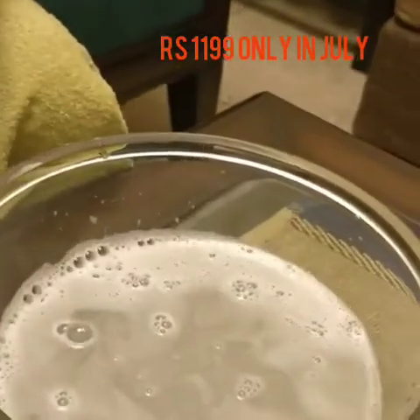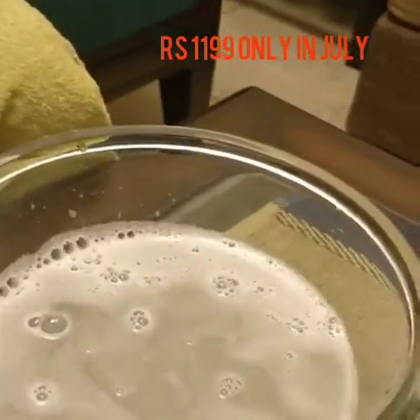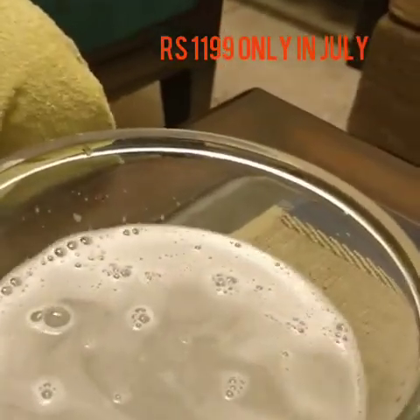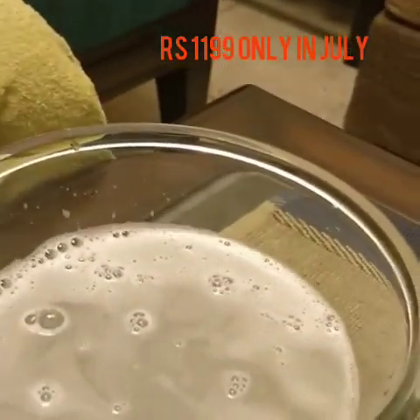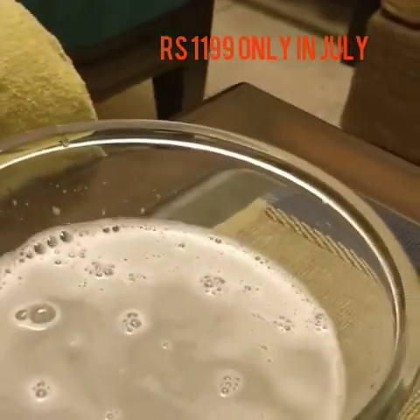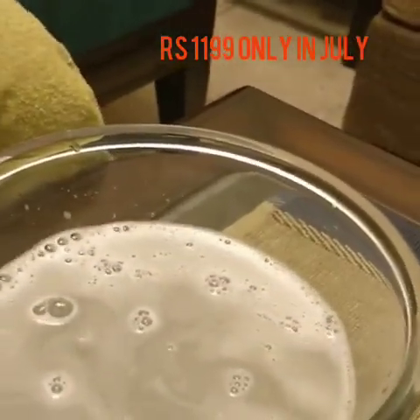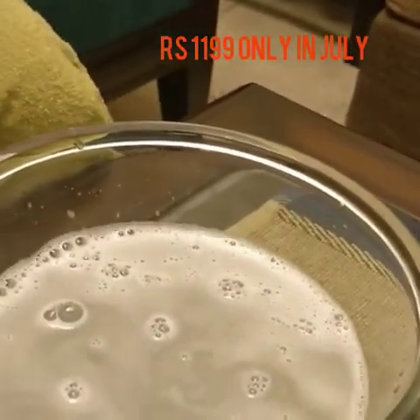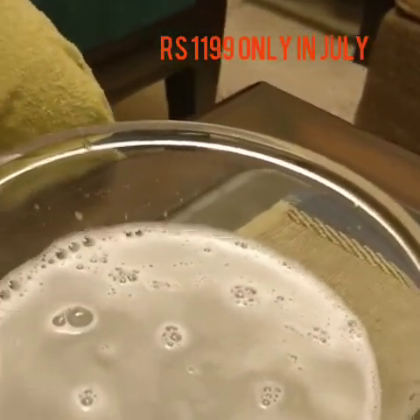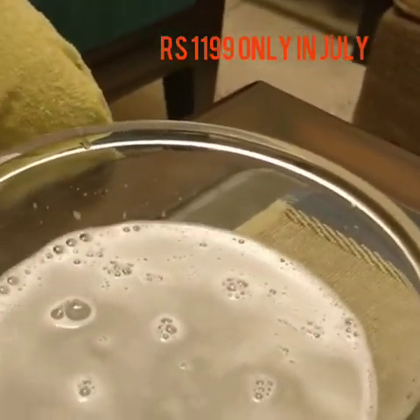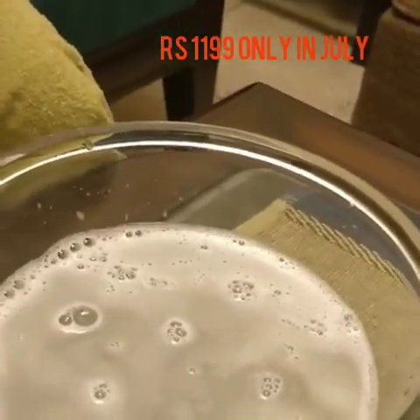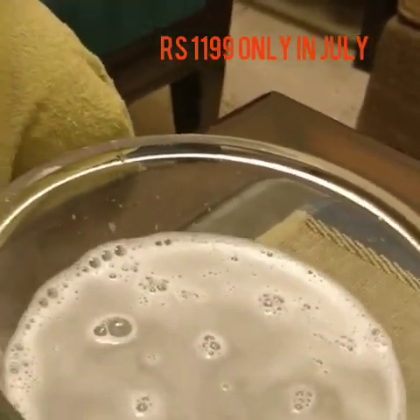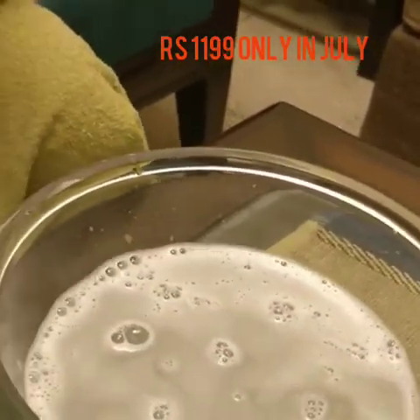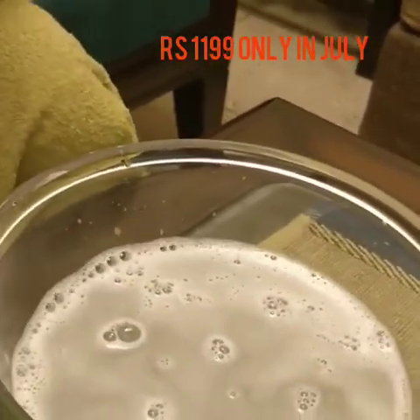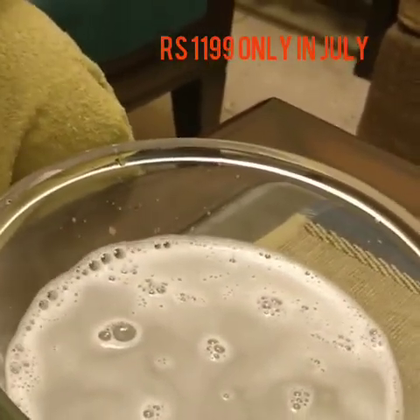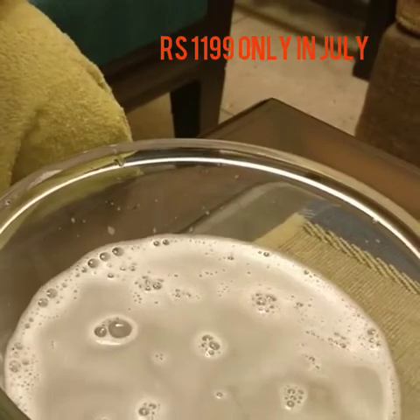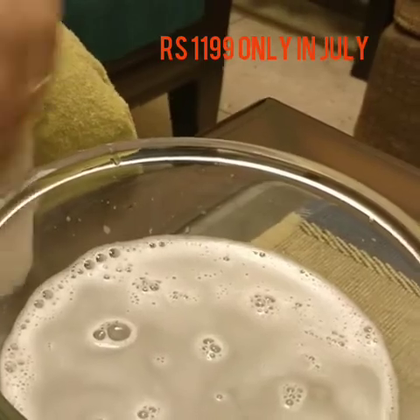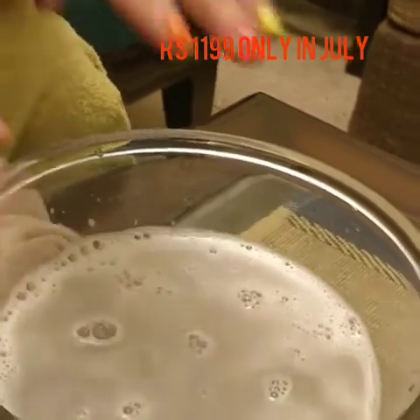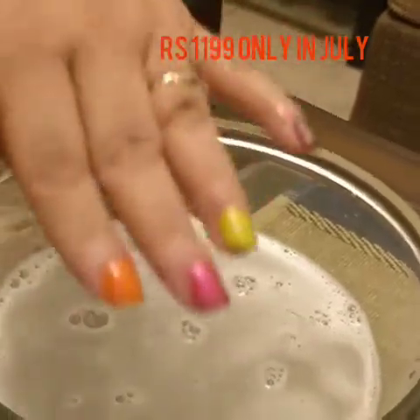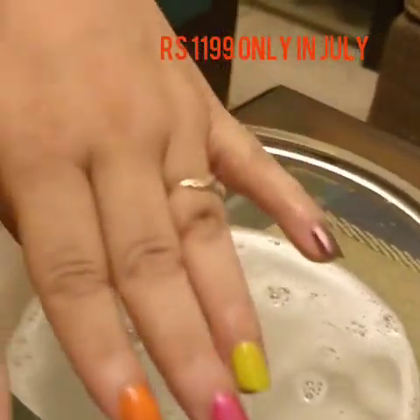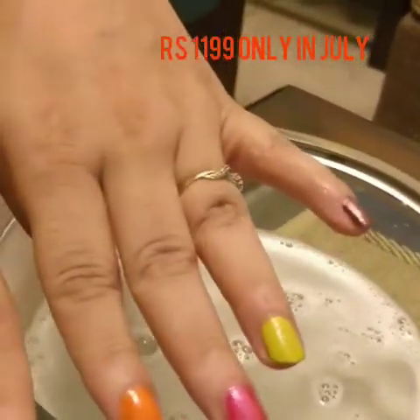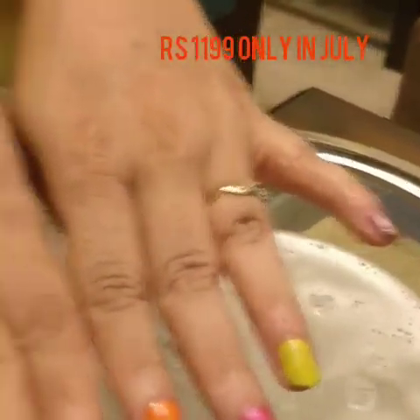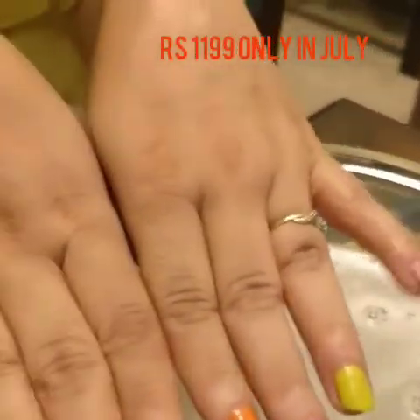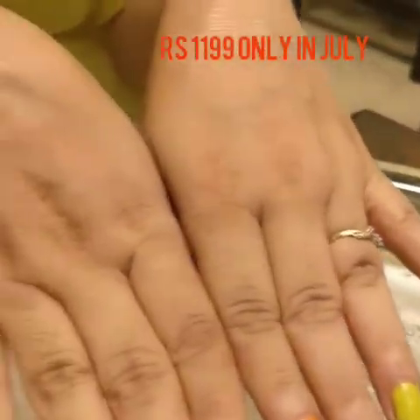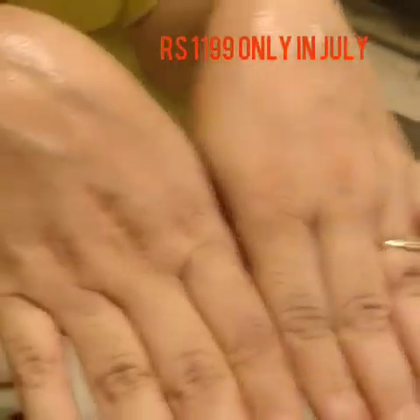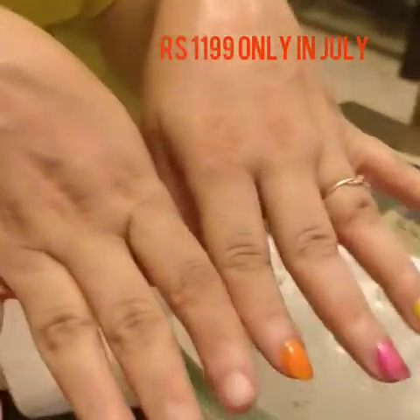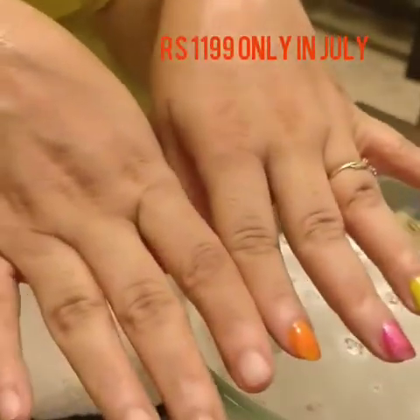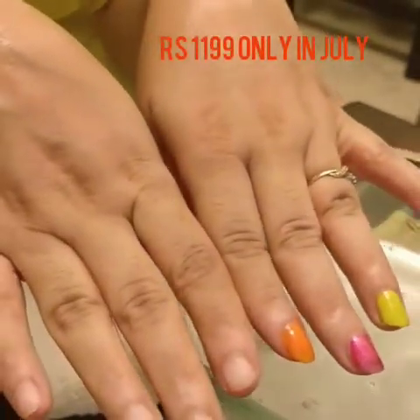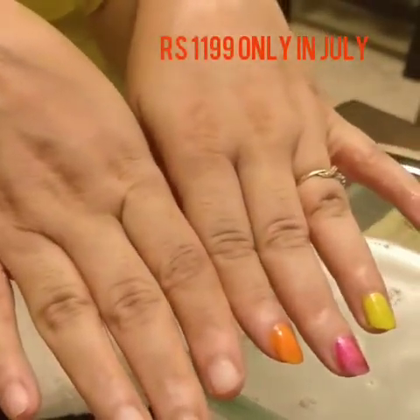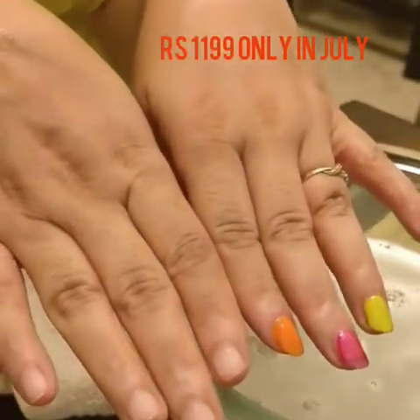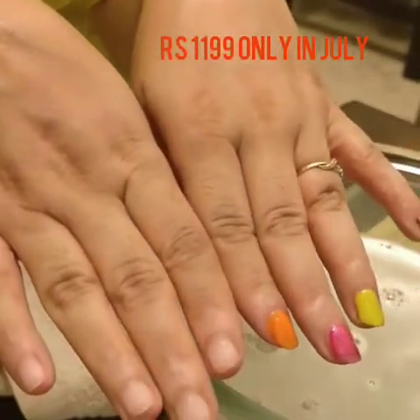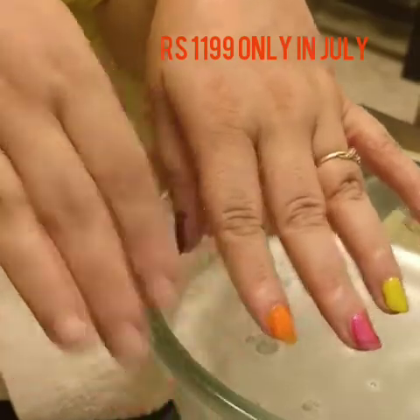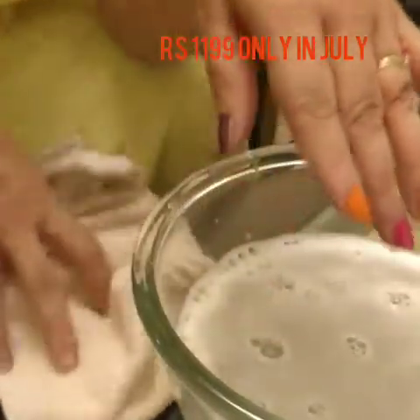So how do you find your hands? Very nice and soft! Let's have a look at your hands. How do you find the feel after the soak? Oh my god, they look really clean and nice!